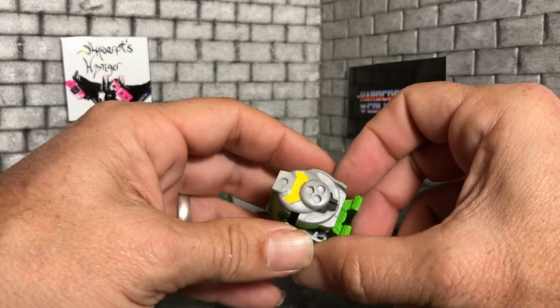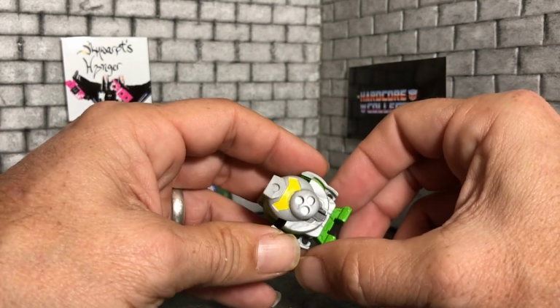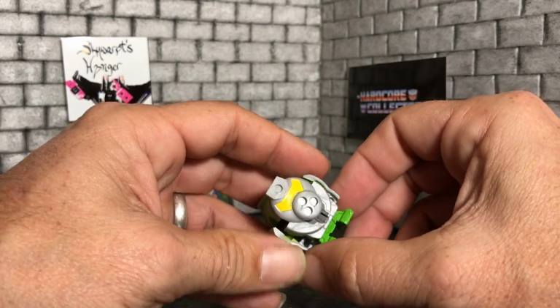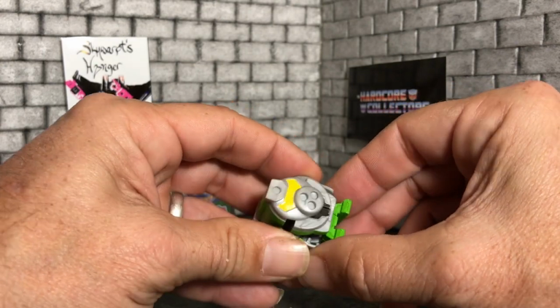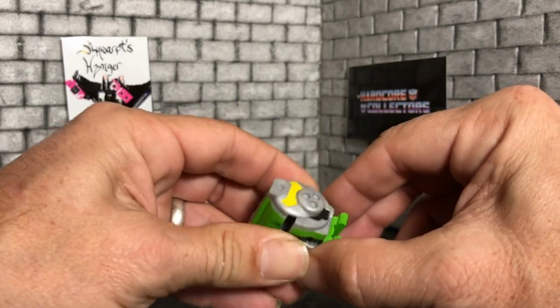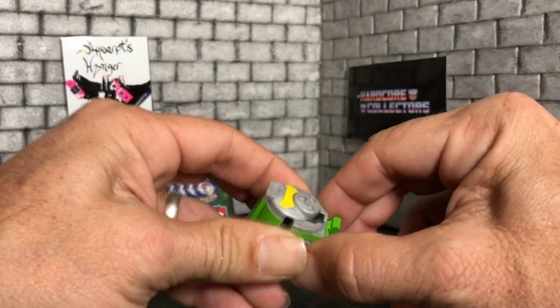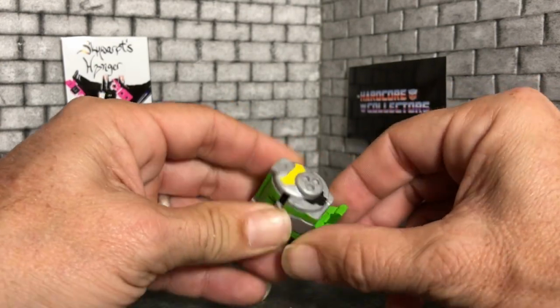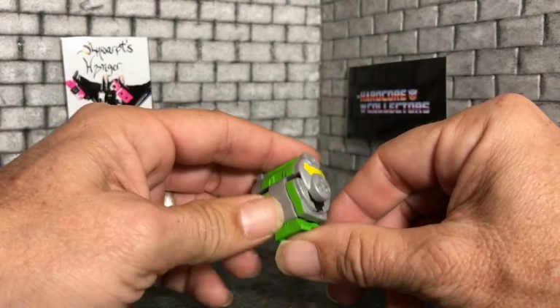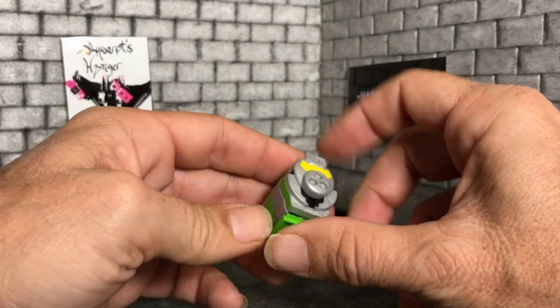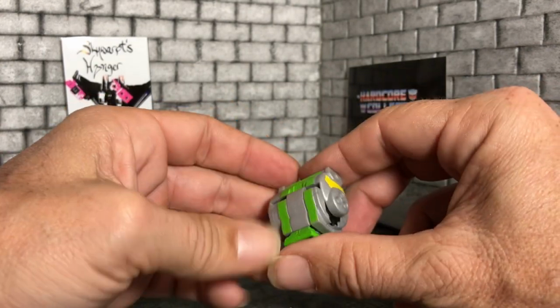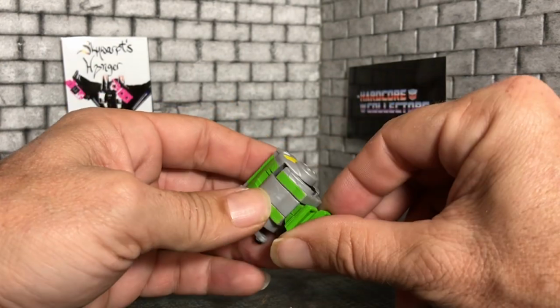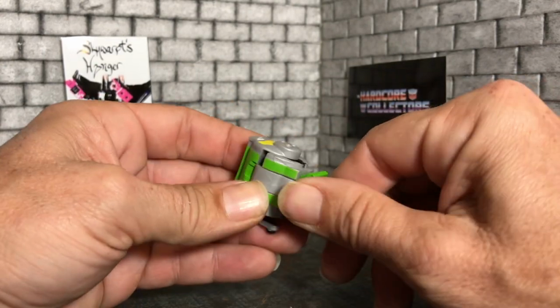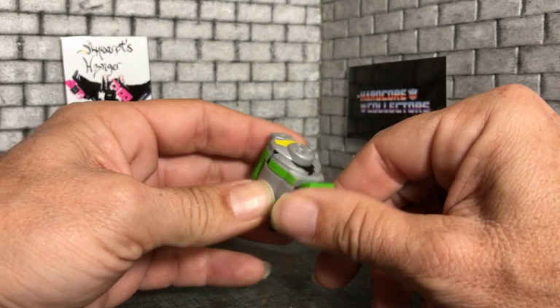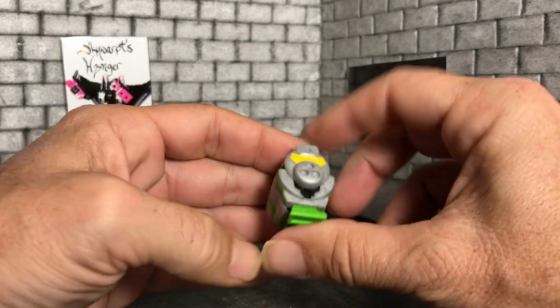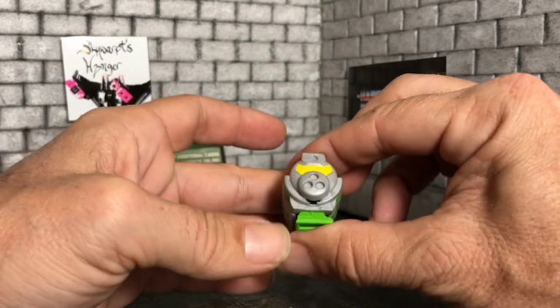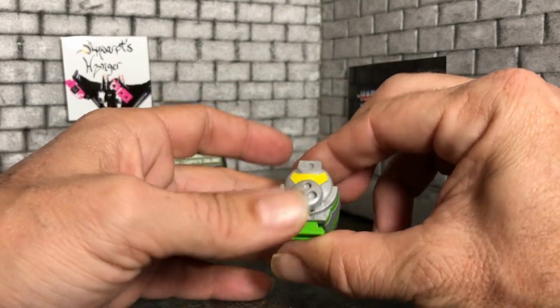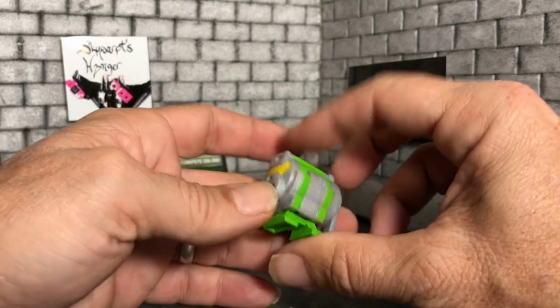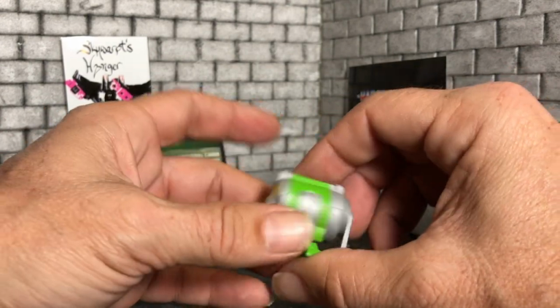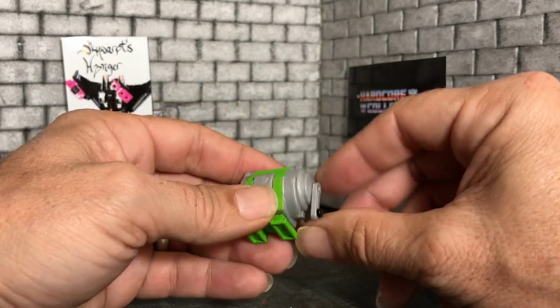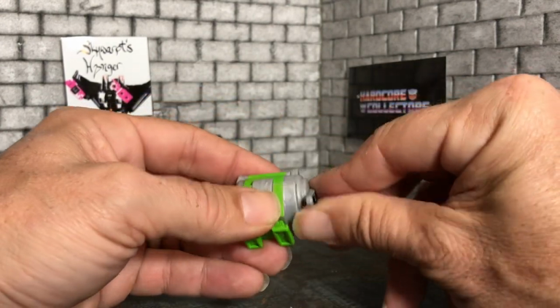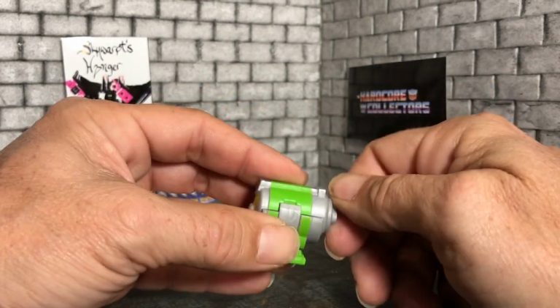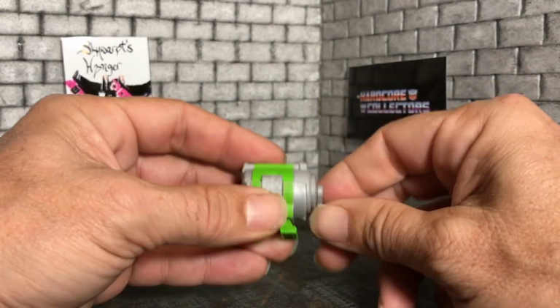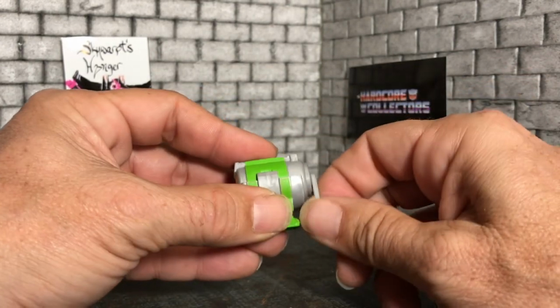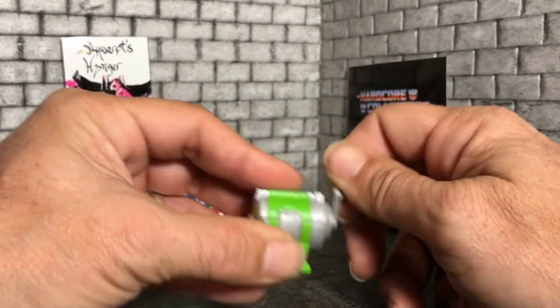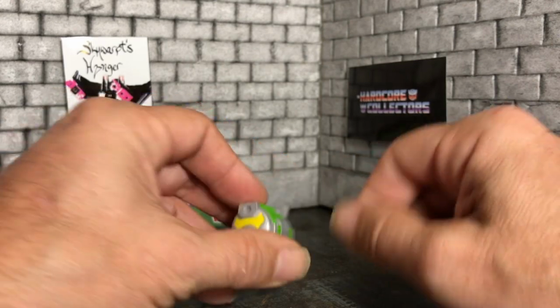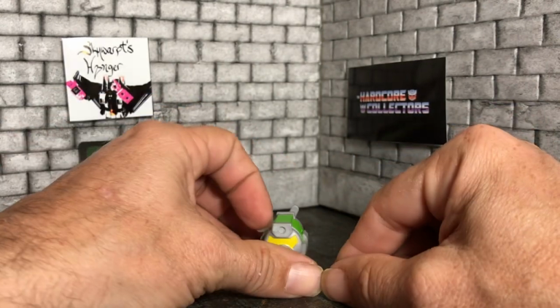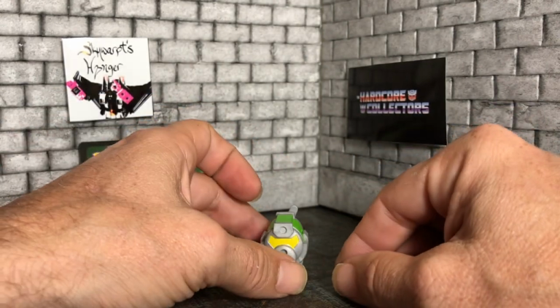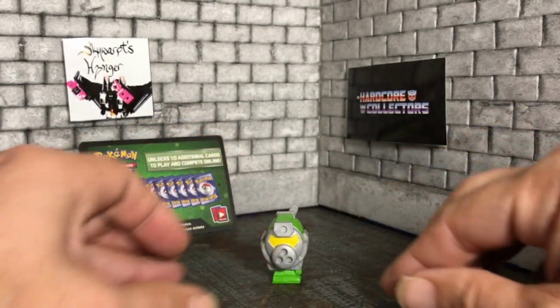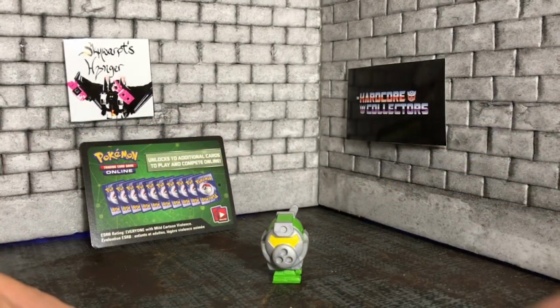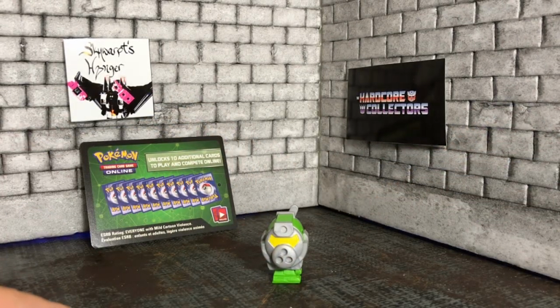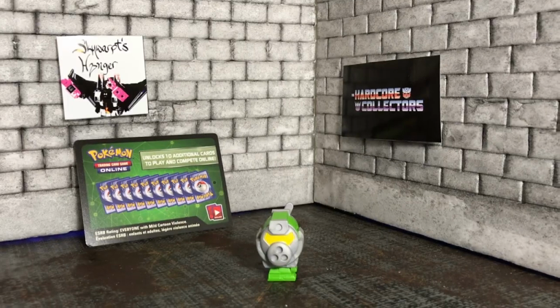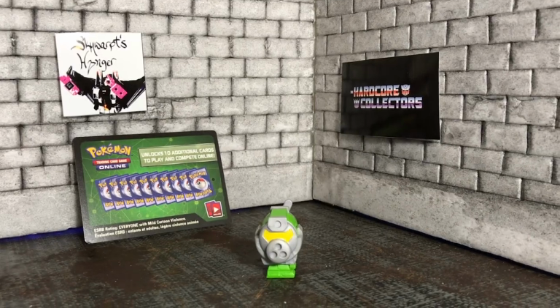To transform him back, put his arms in, turn, and smoosh — there you go, you've got a pencil sharpener again.